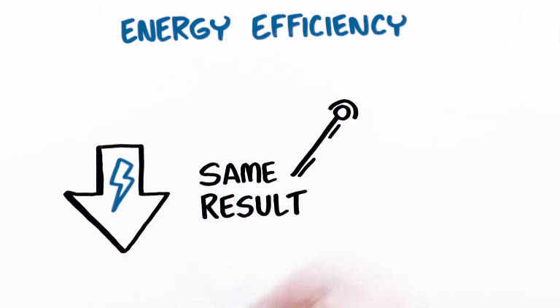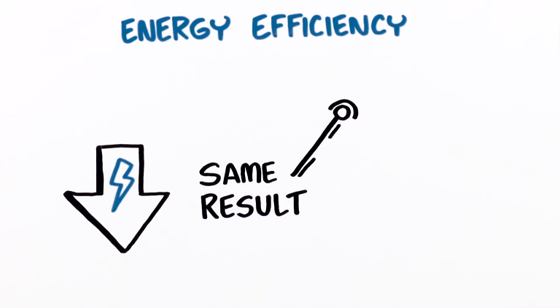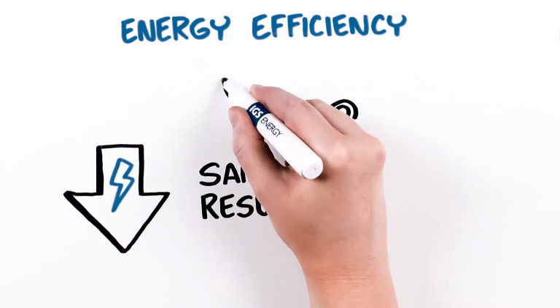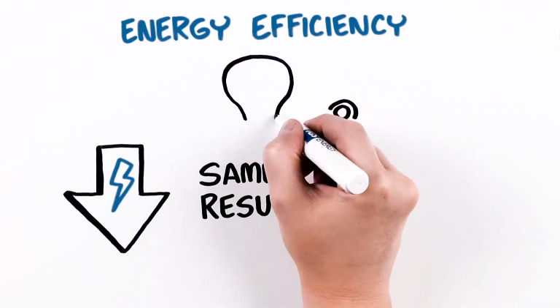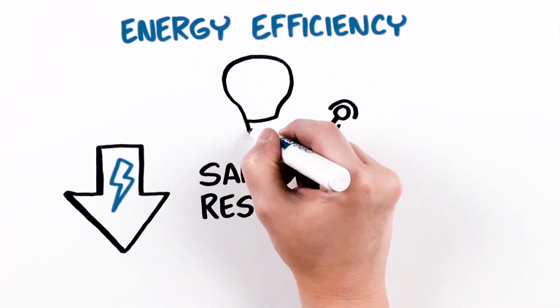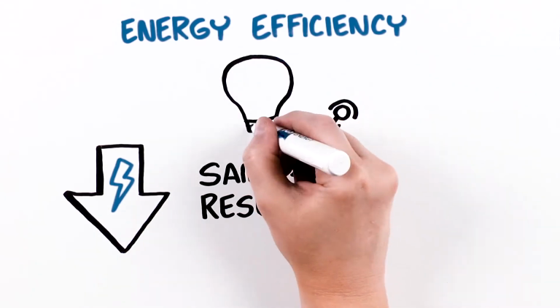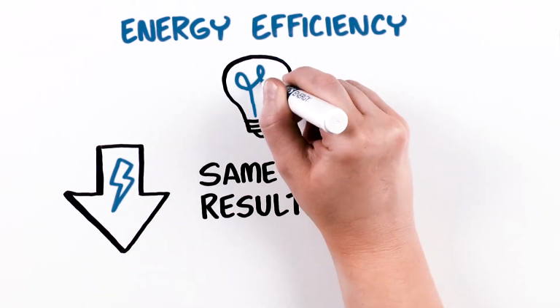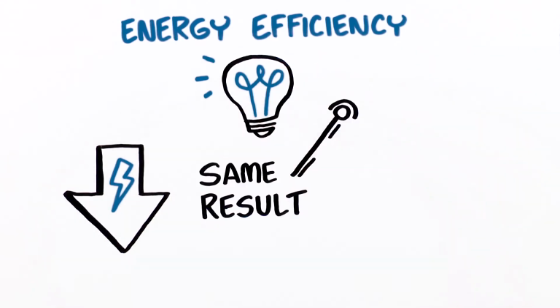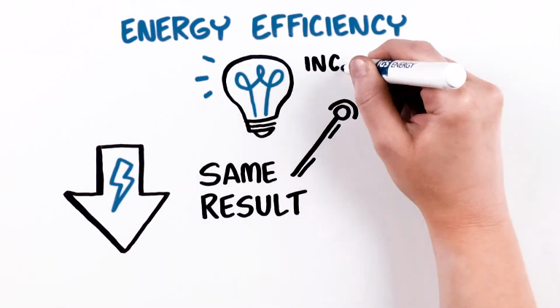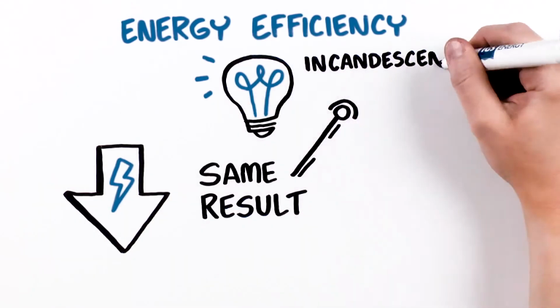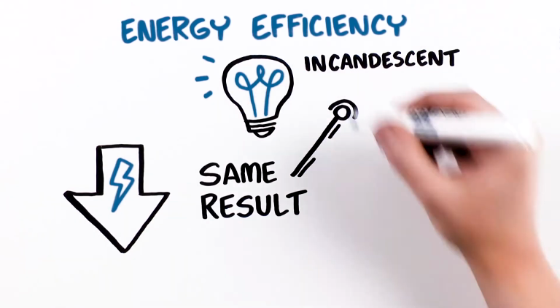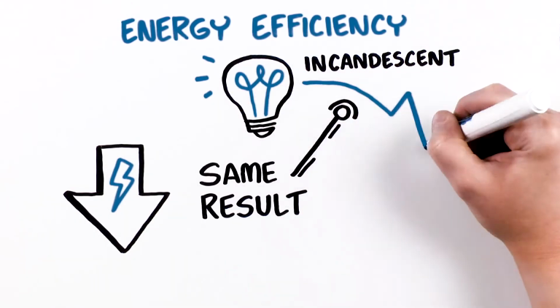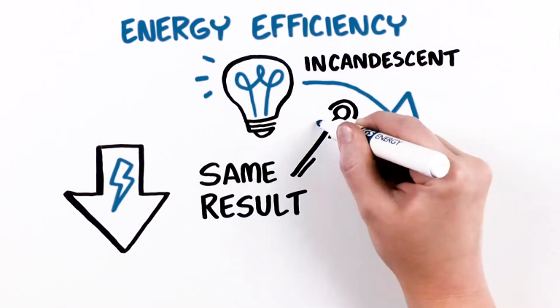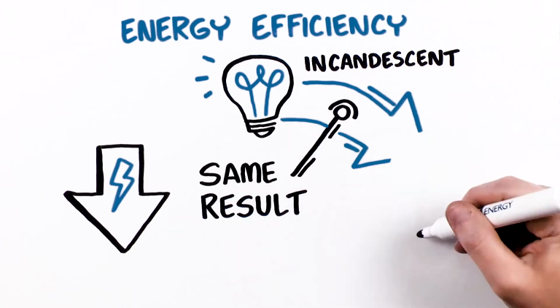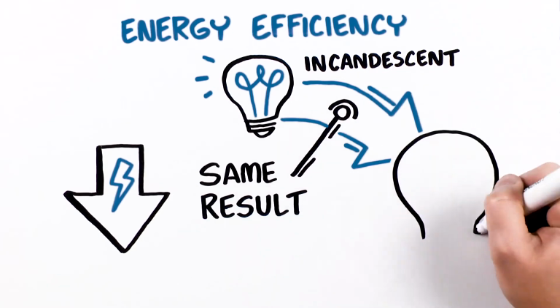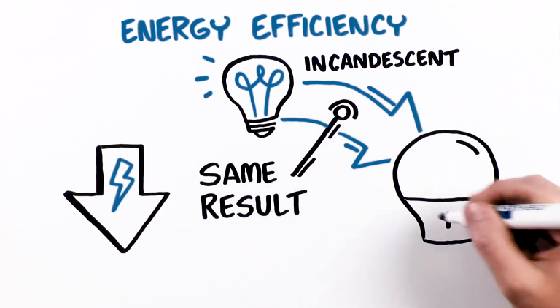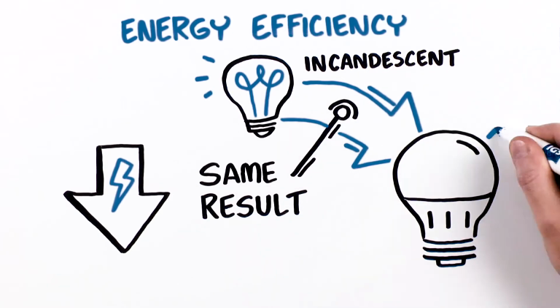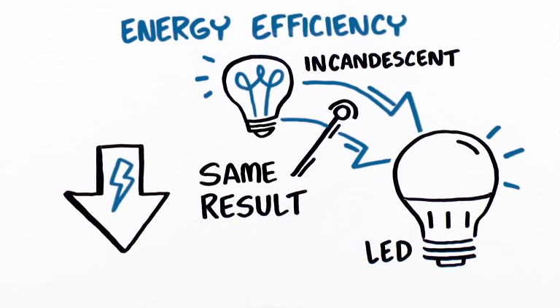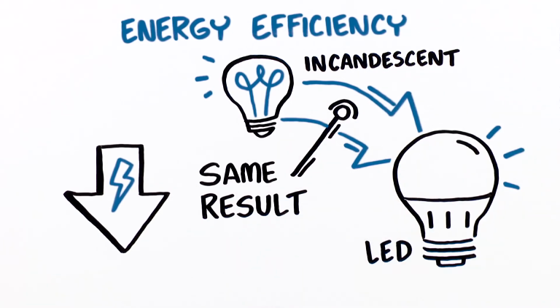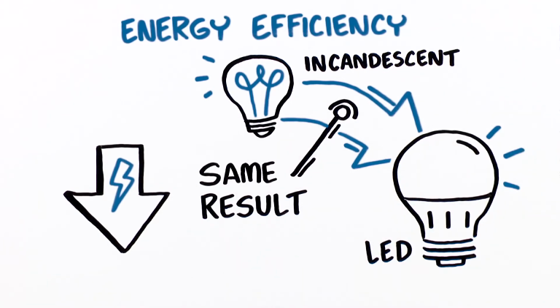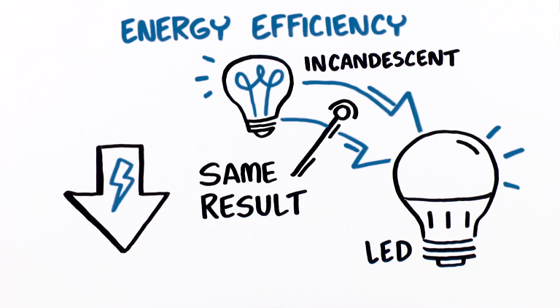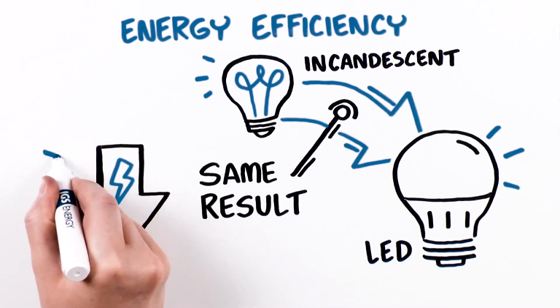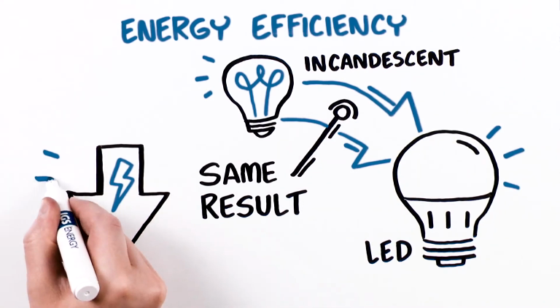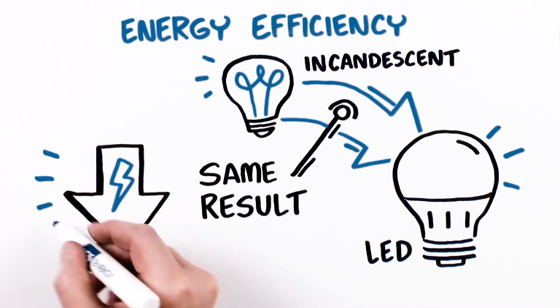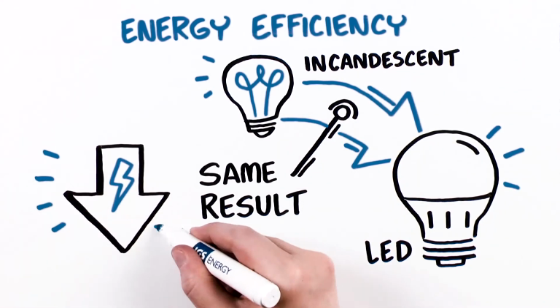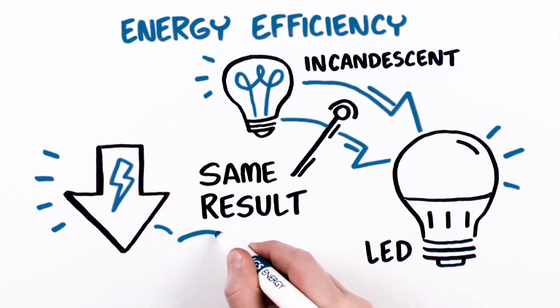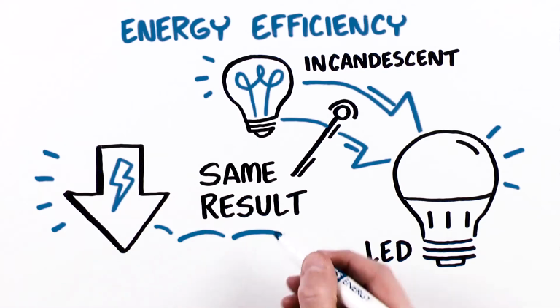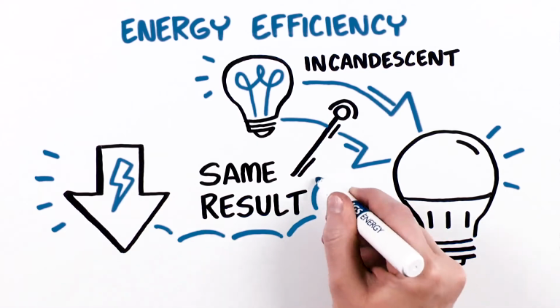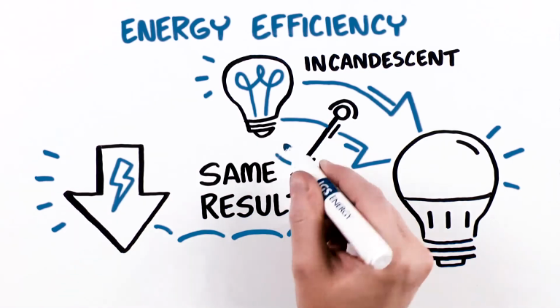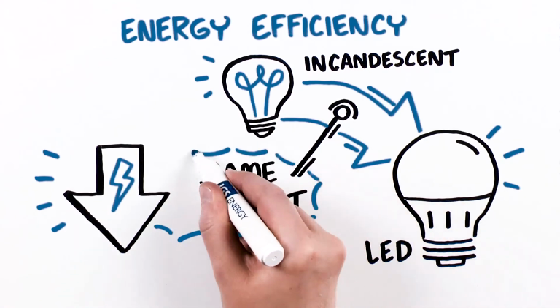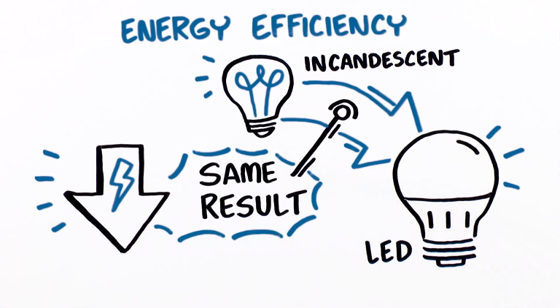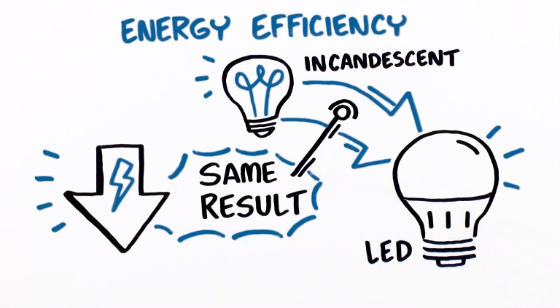Take a light bulb, for example. Changing out your older incandescent bulb in favor of an LED version can reduce the amount of energy required to achieve the same desired effect of lighting your home or business.